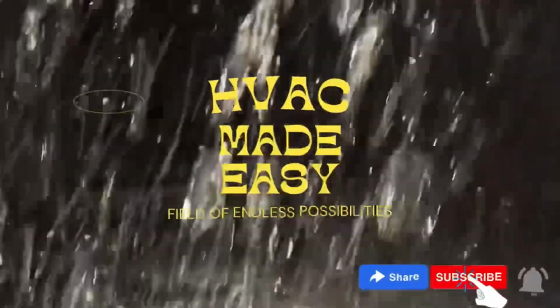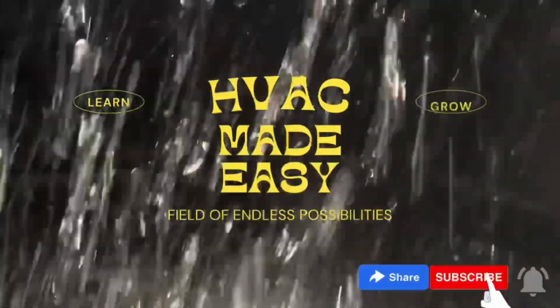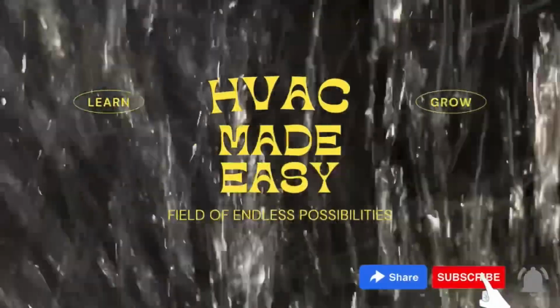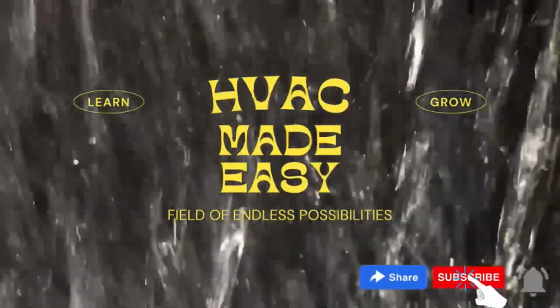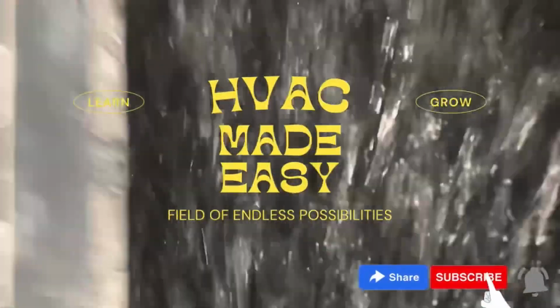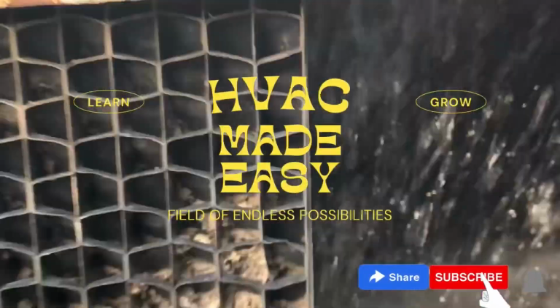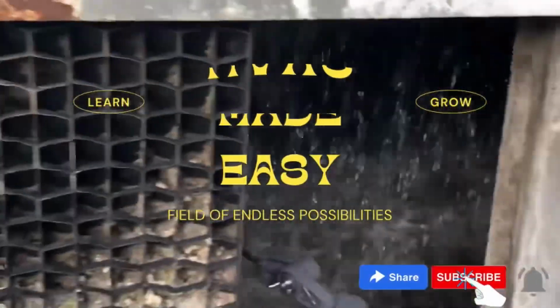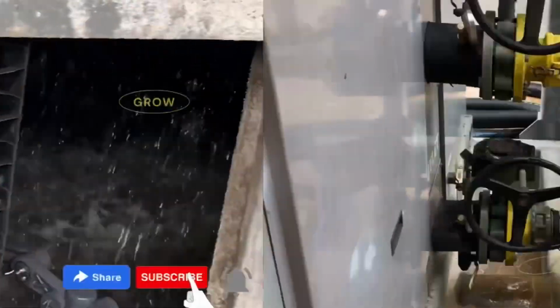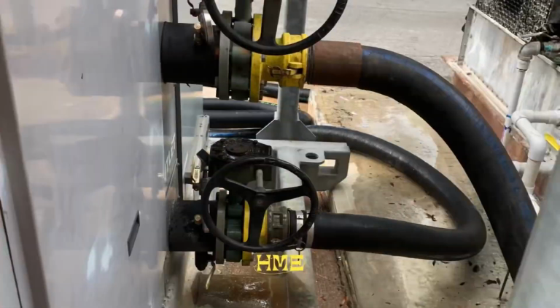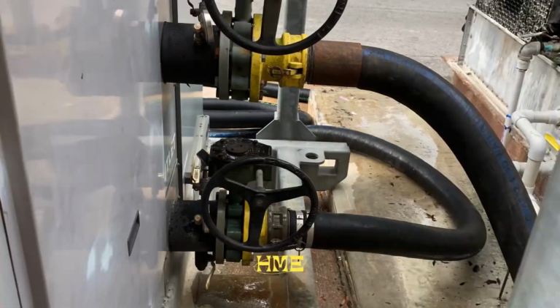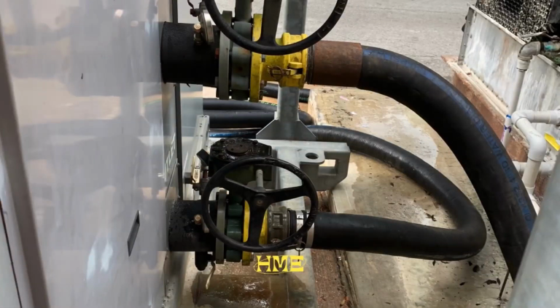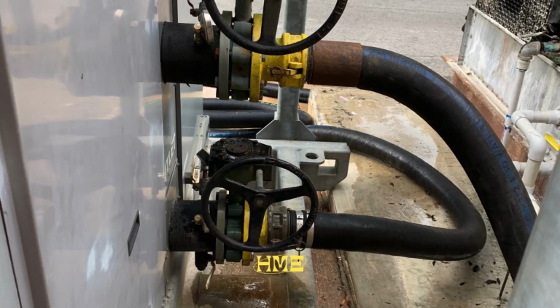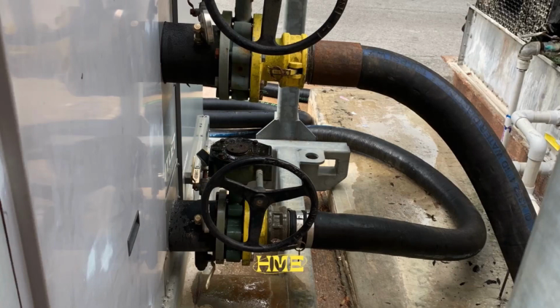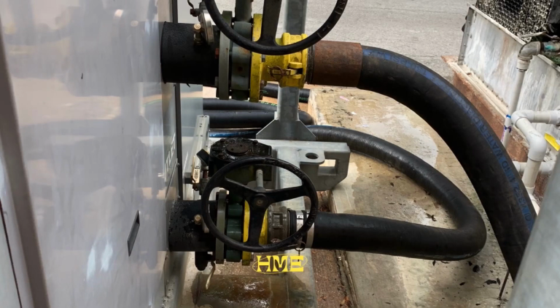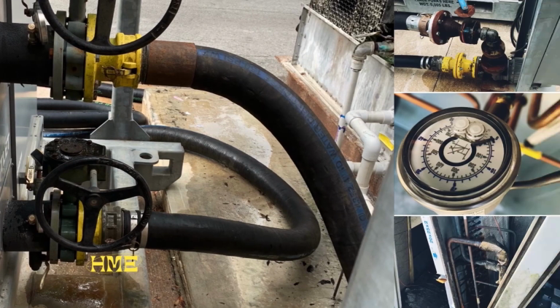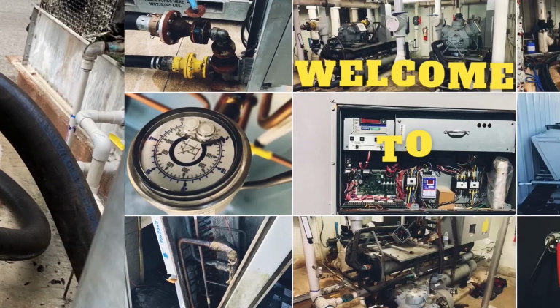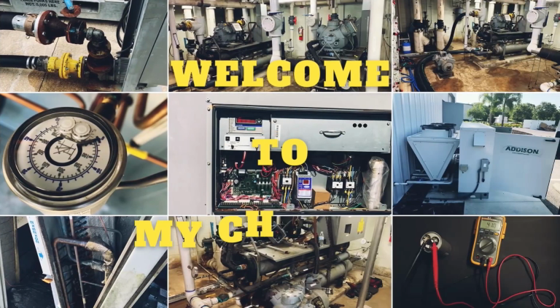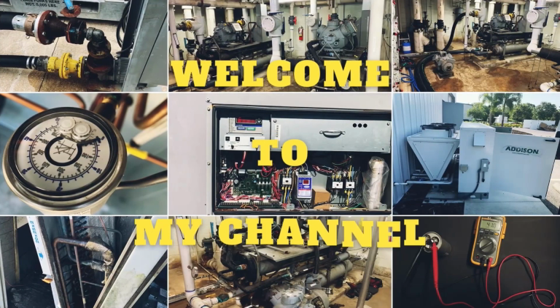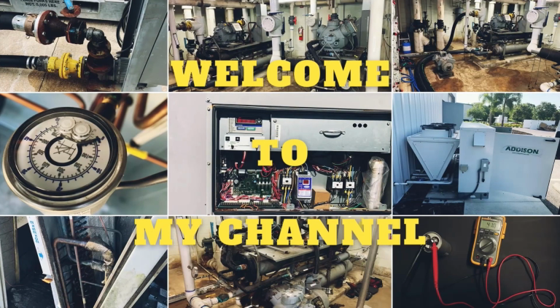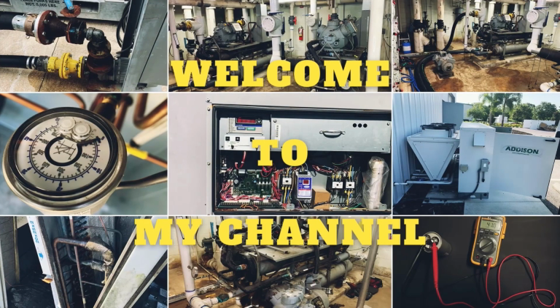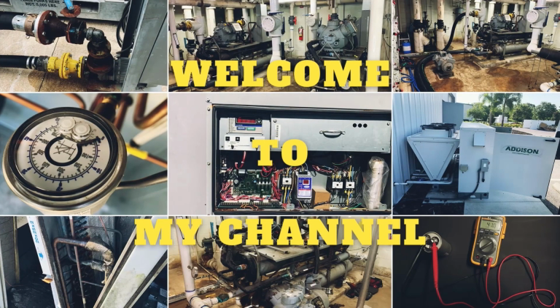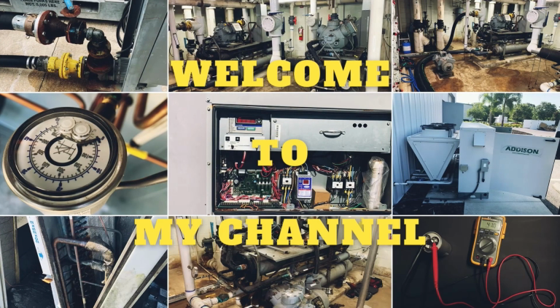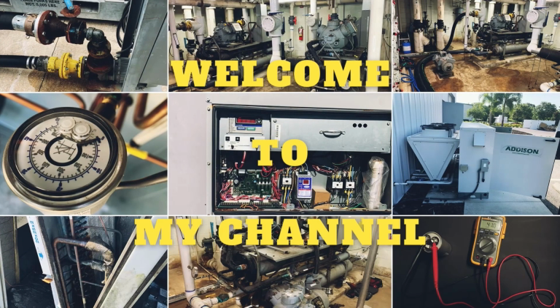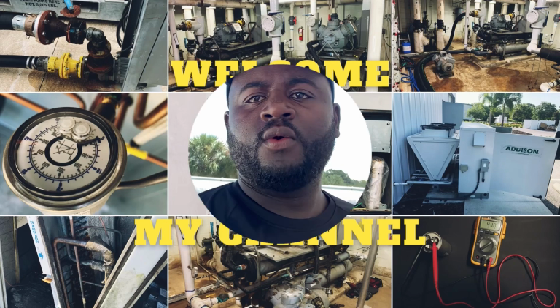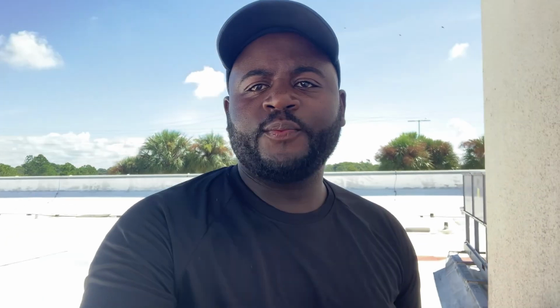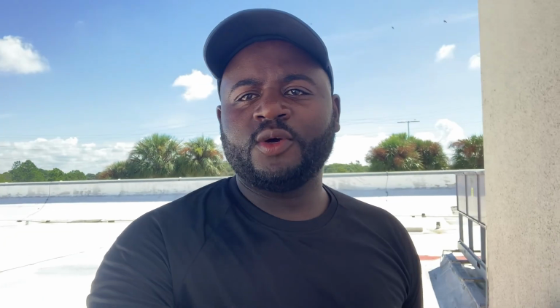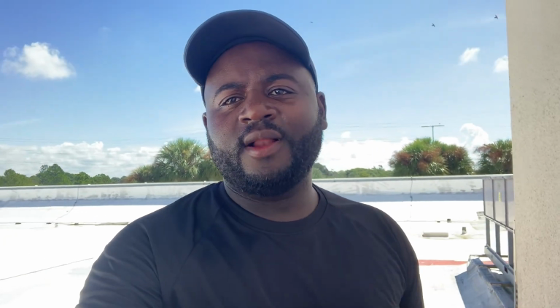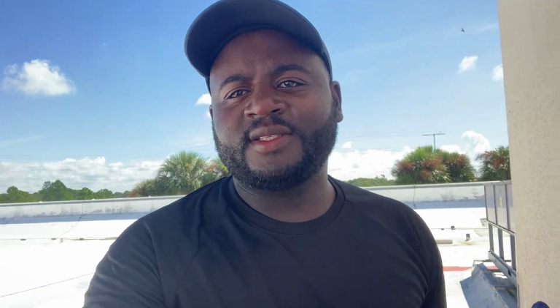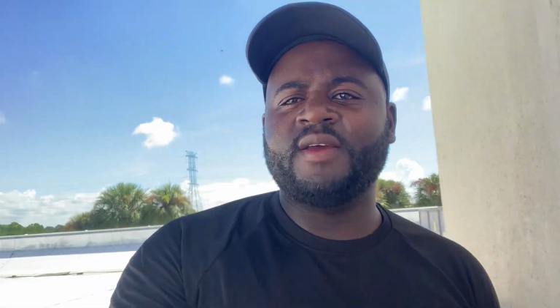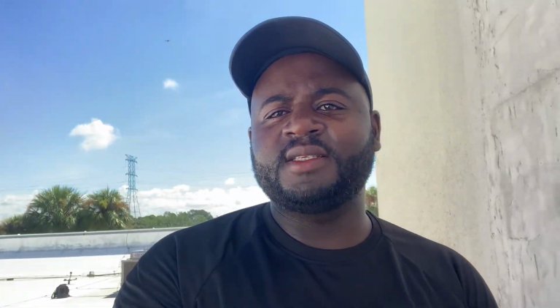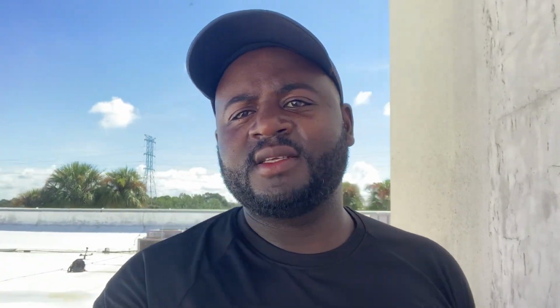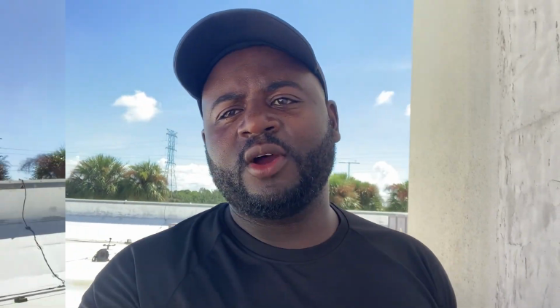Everything that happens is motivation. What's up YouTube? Welcome back to H-Rite Made Easy. This is your boy Rod.